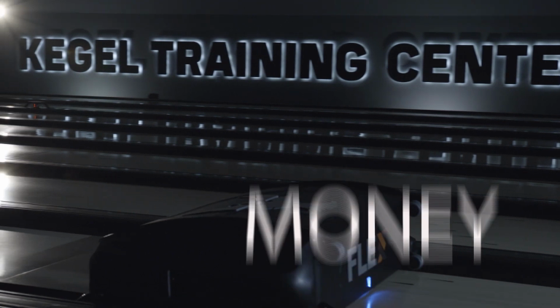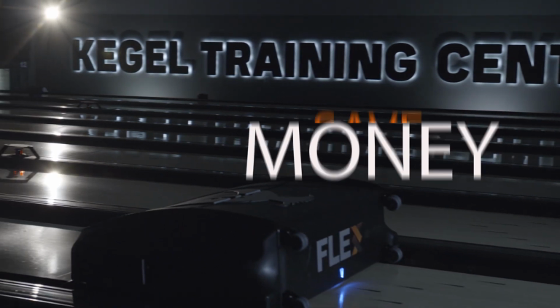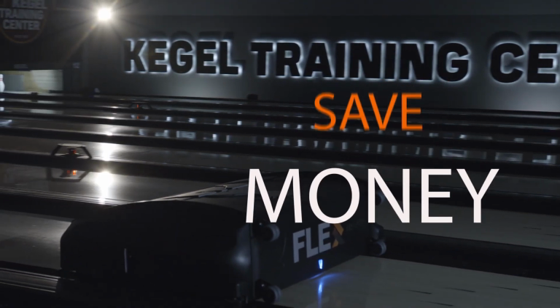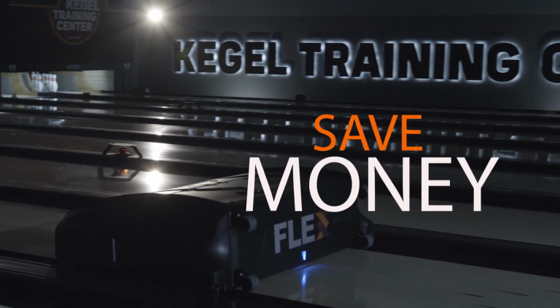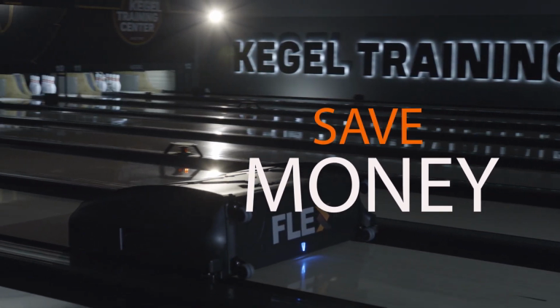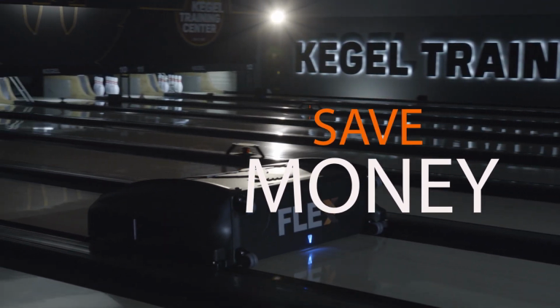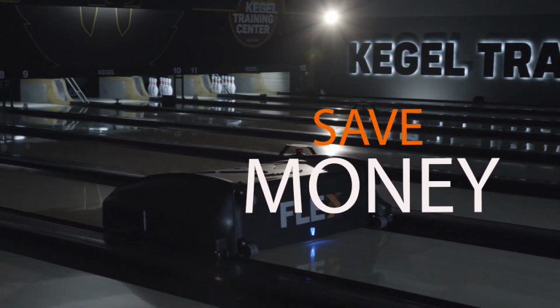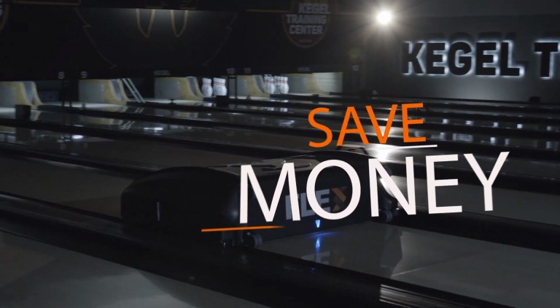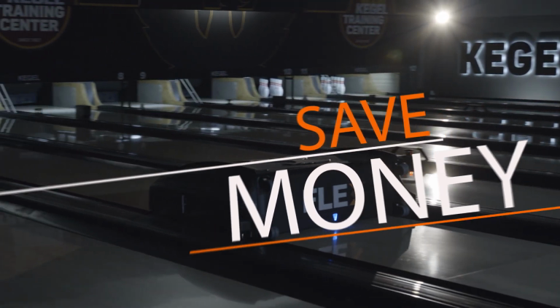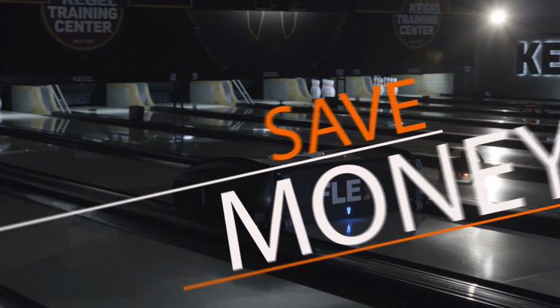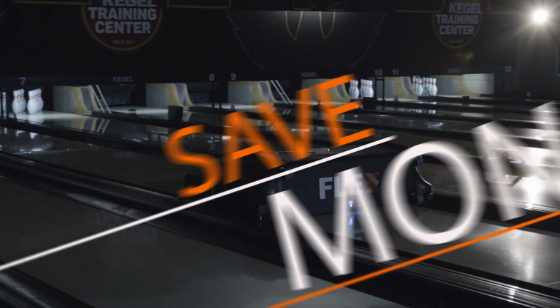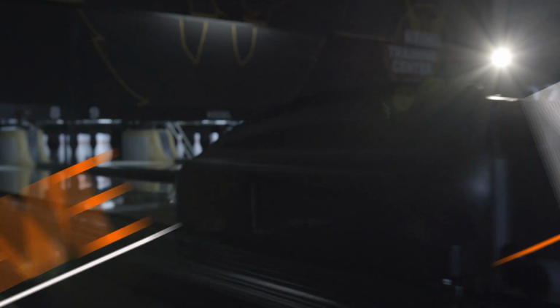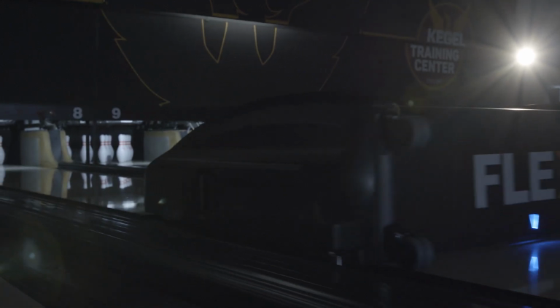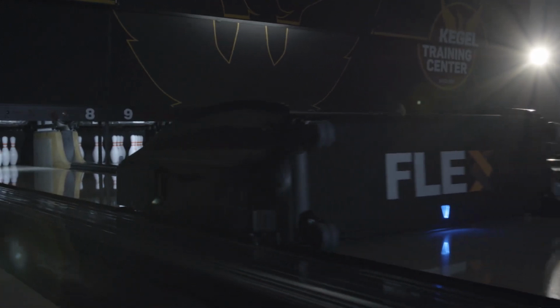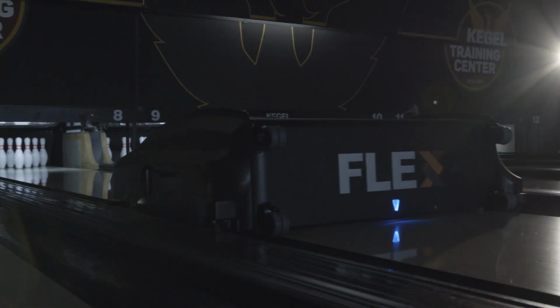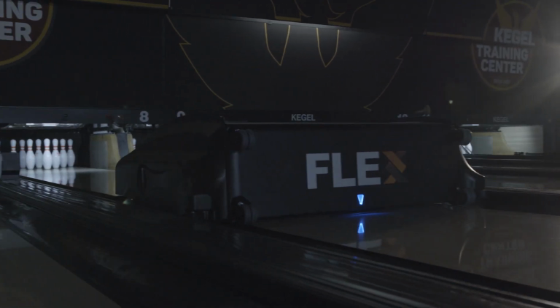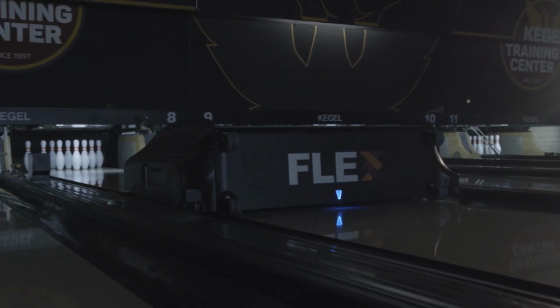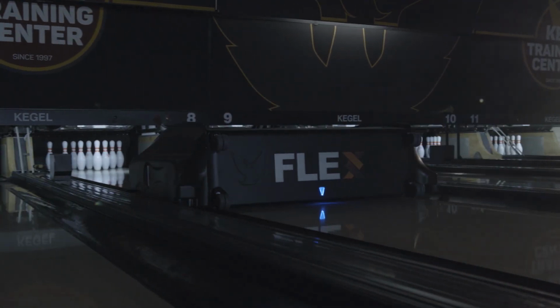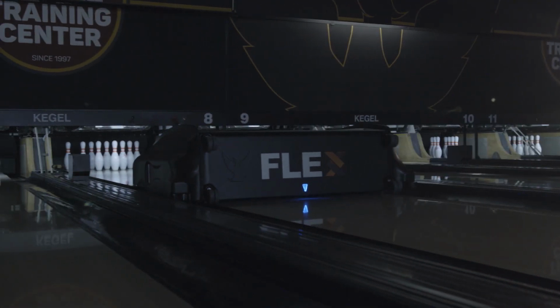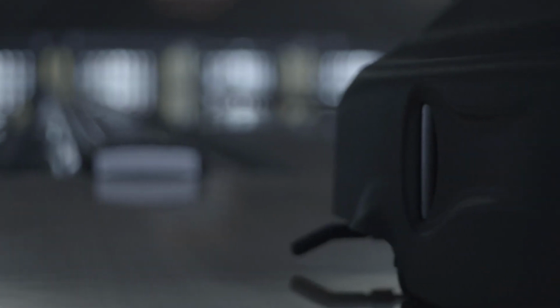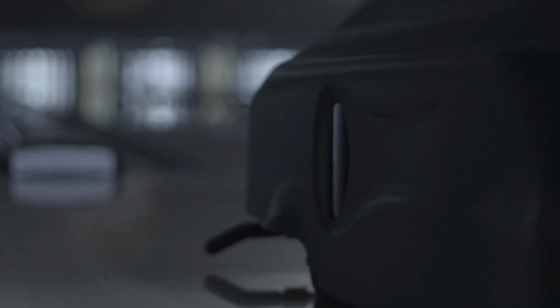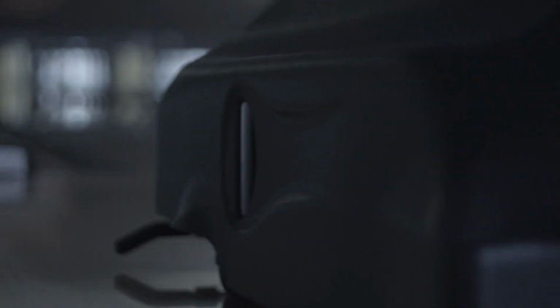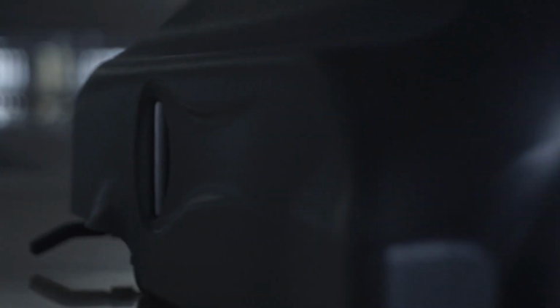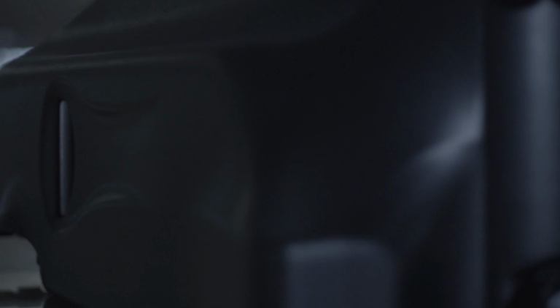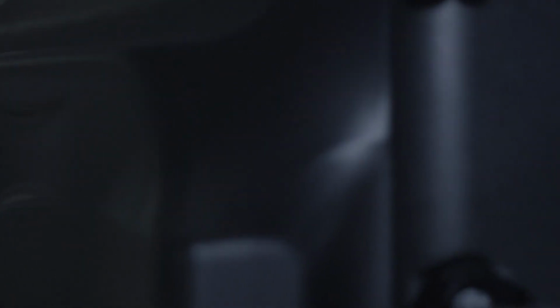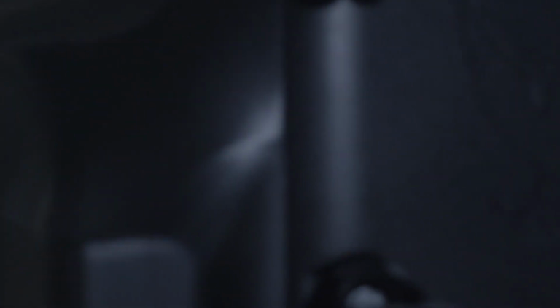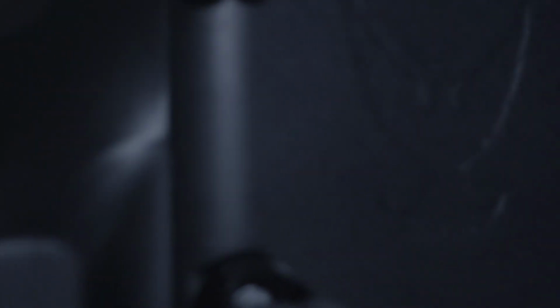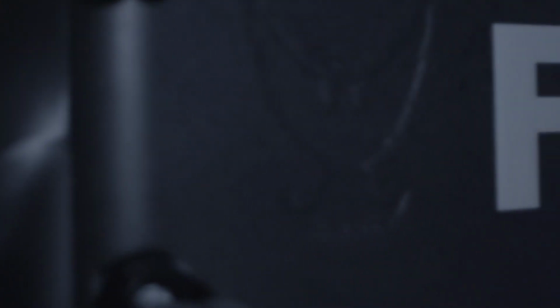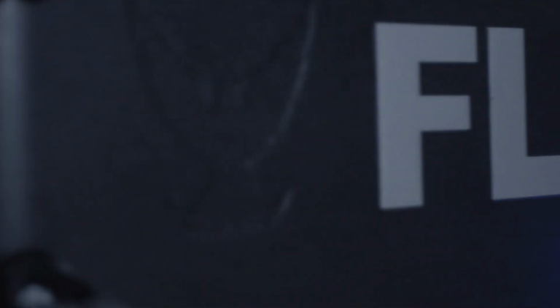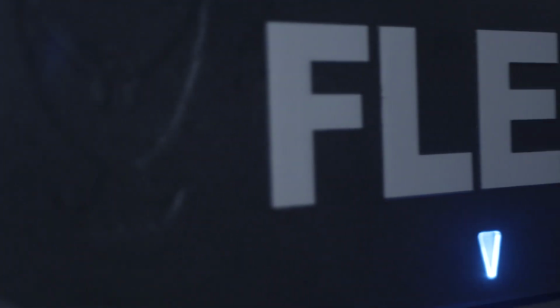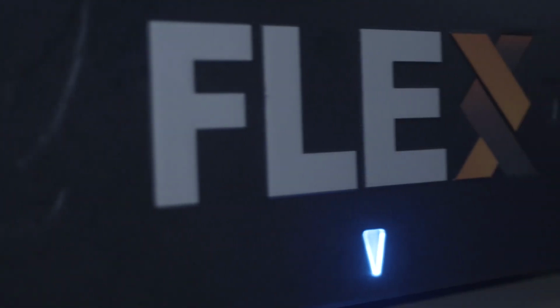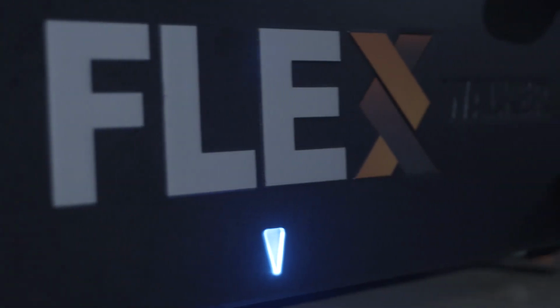Save money. Use a high-performance lane conditioner for competitive bowlers and a standard conditioner for open play. Satisfy the growing recreational segment of our industry while exceeding the expectations of your league bowlers.